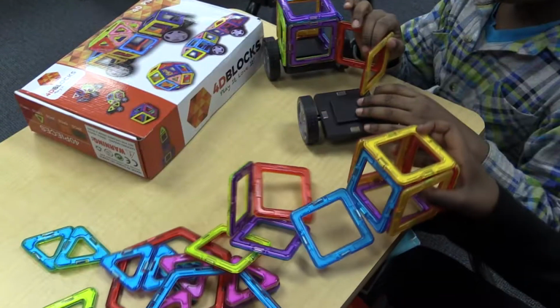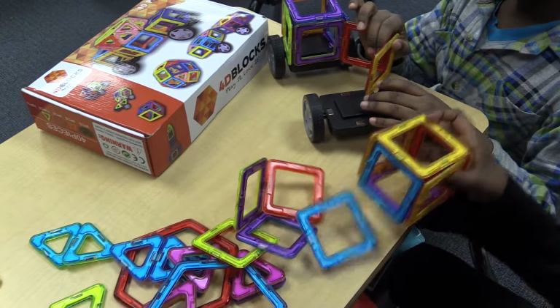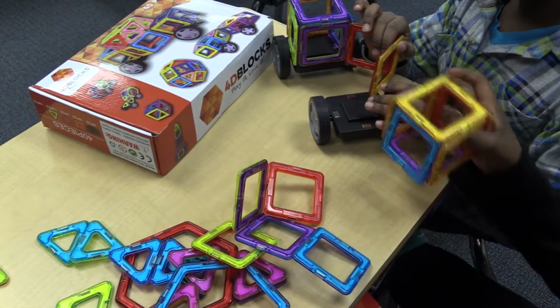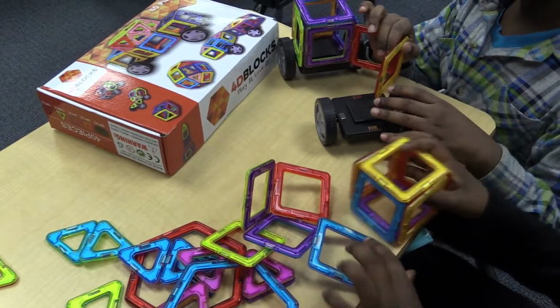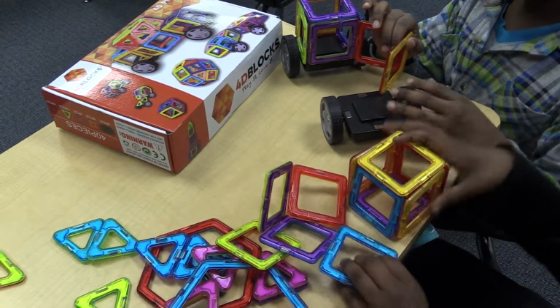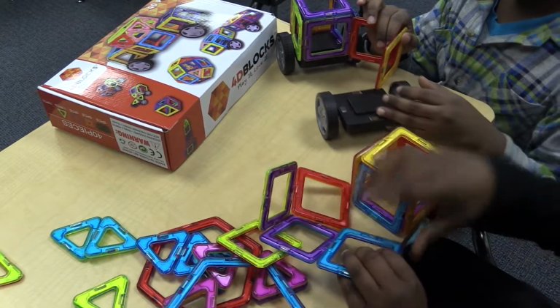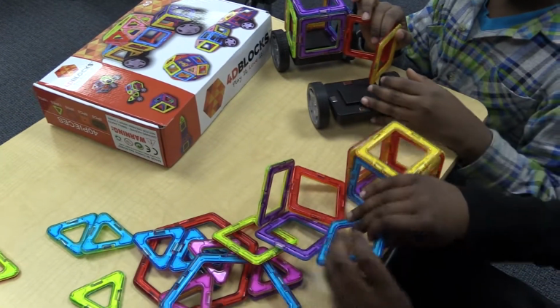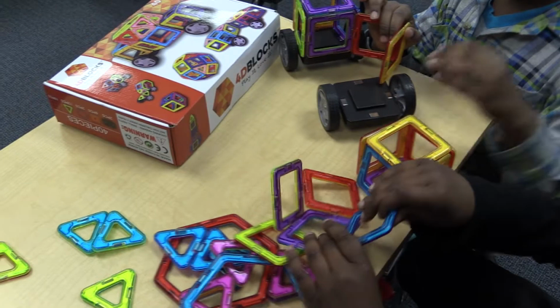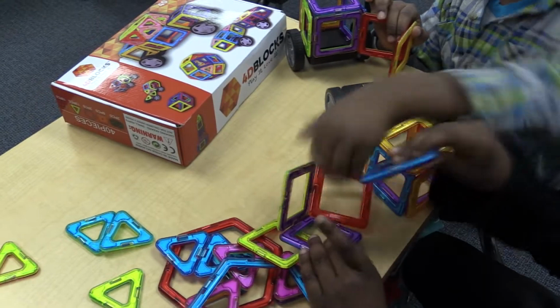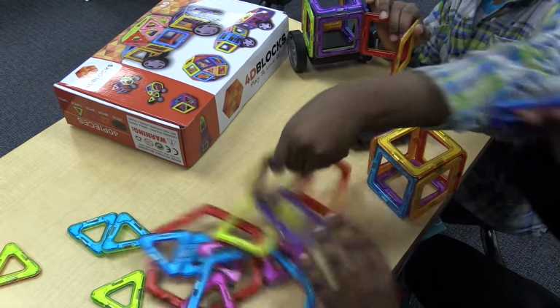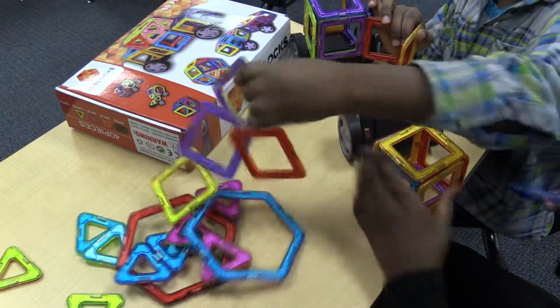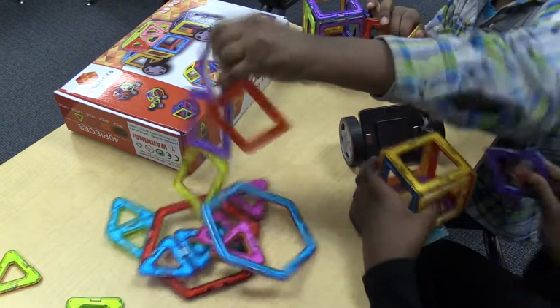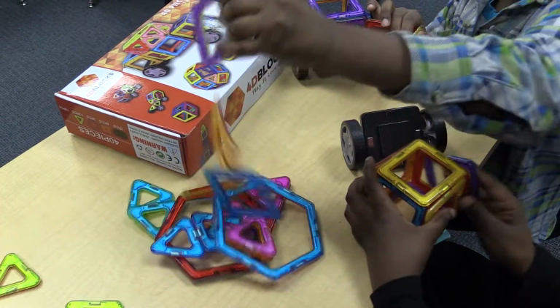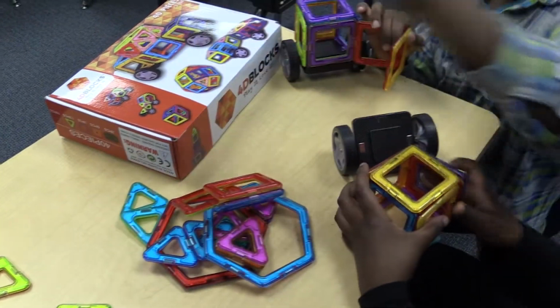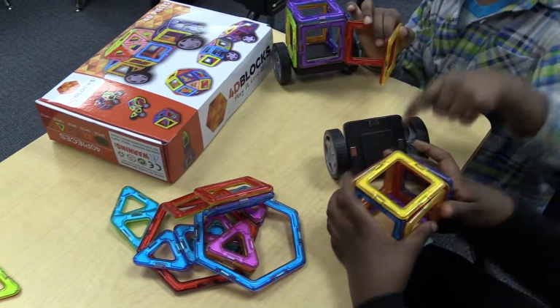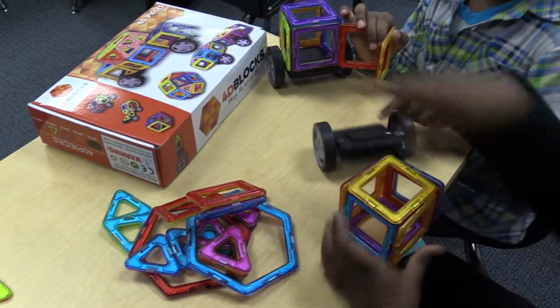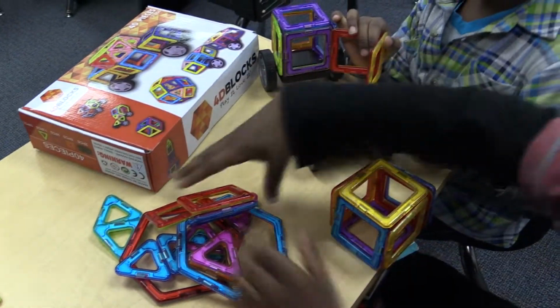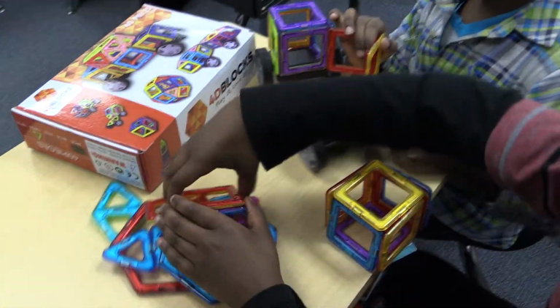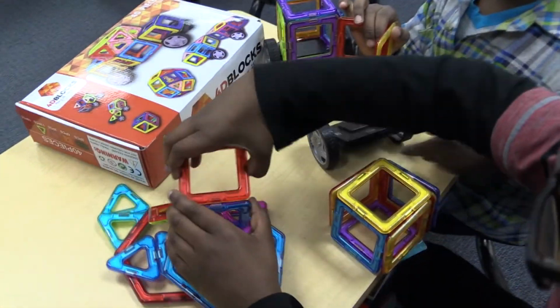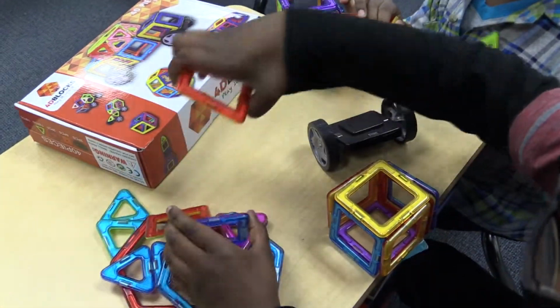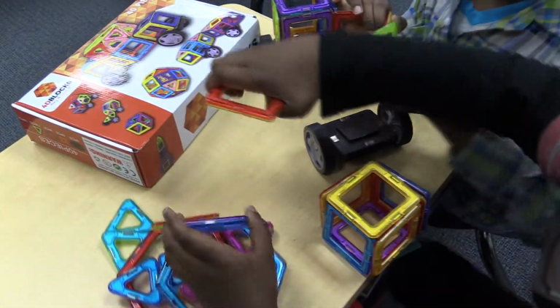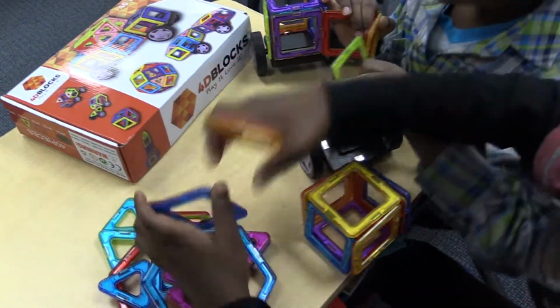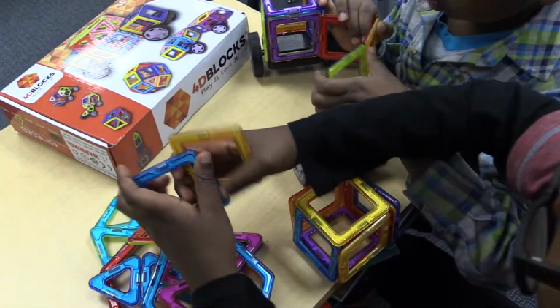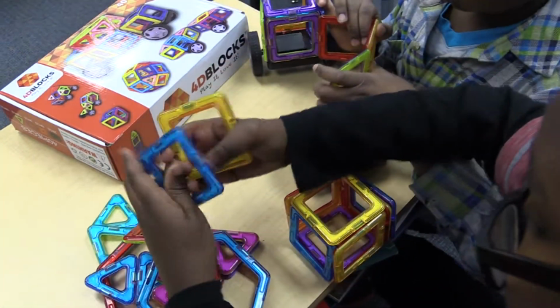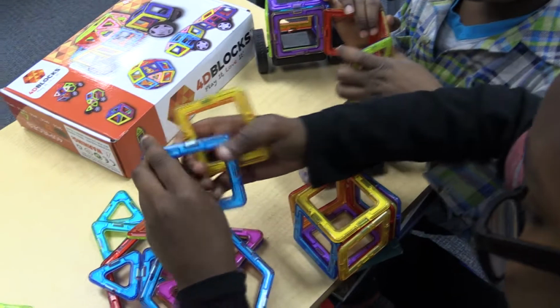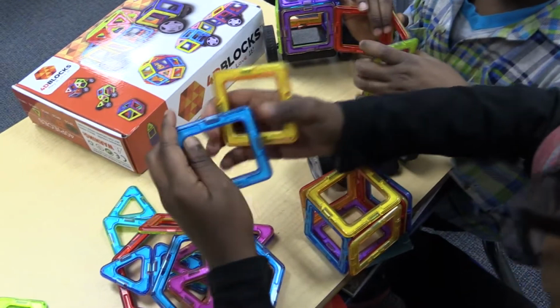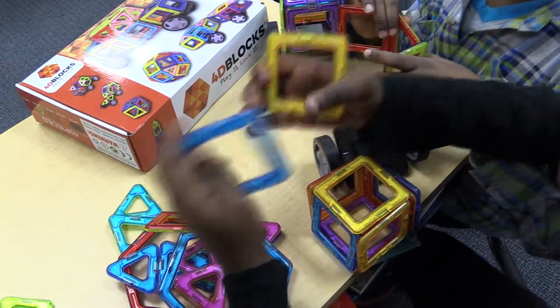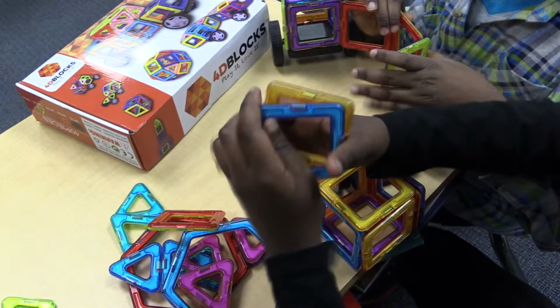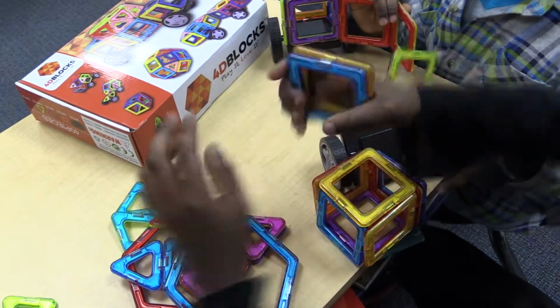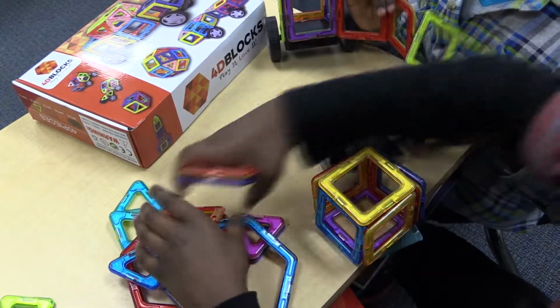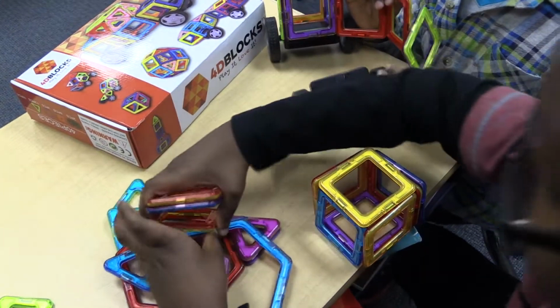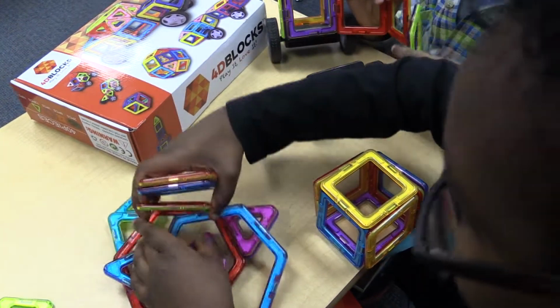They are learning imagination, creativity, force of magnets, structure design, shapes, 3D space, and working together to build the future.